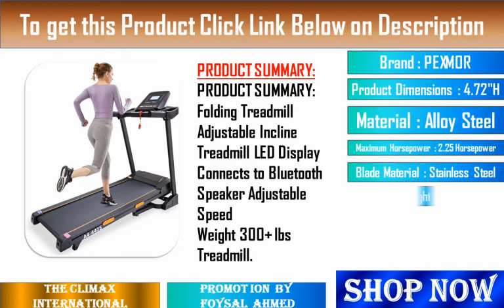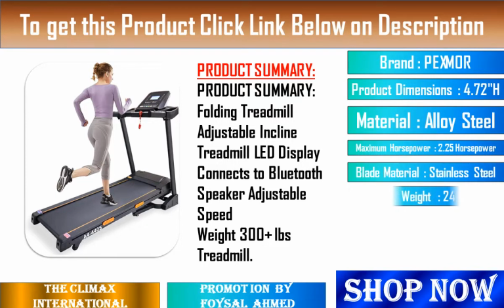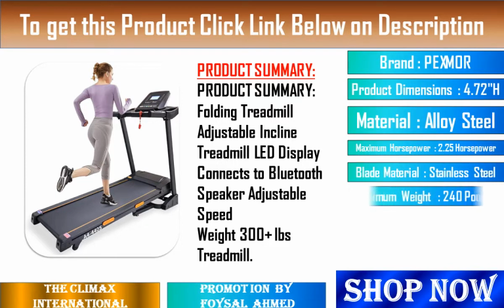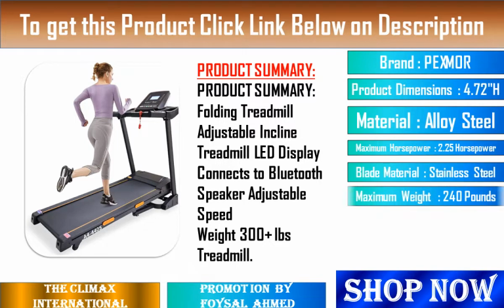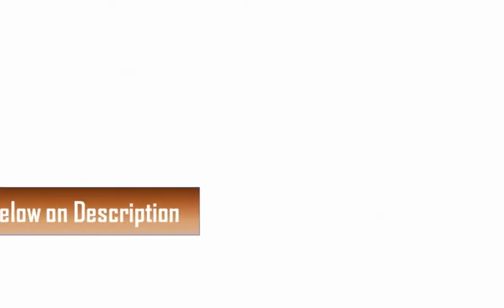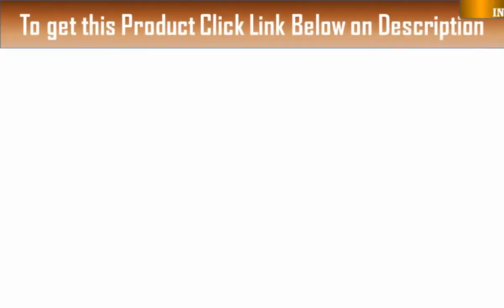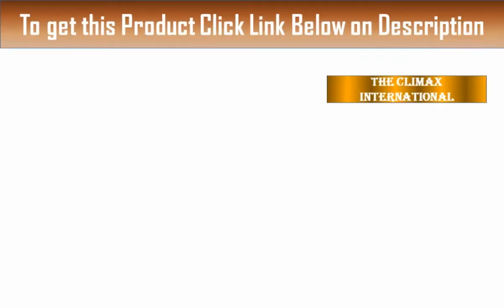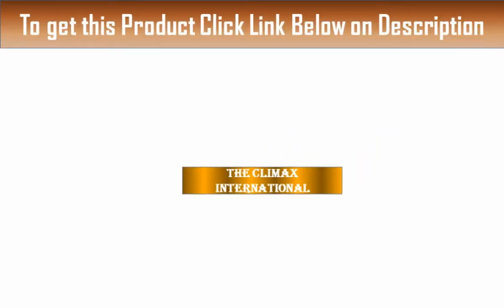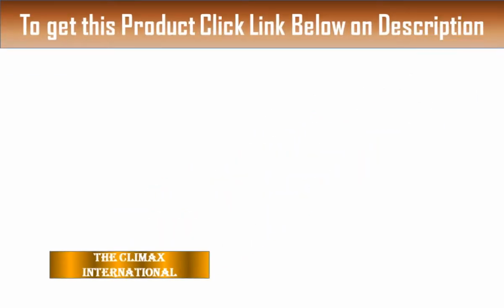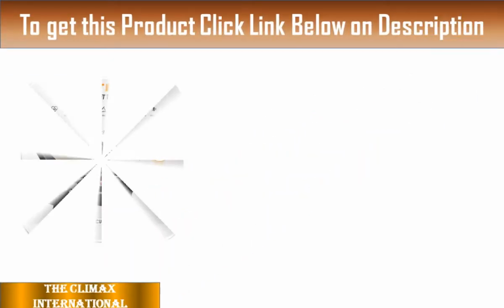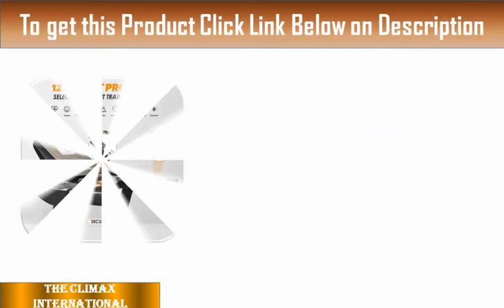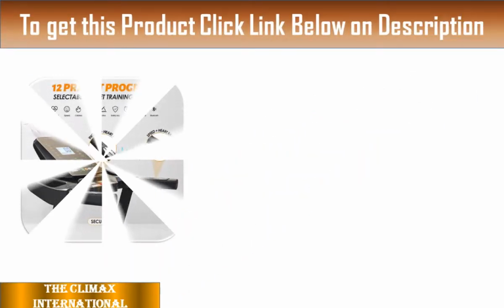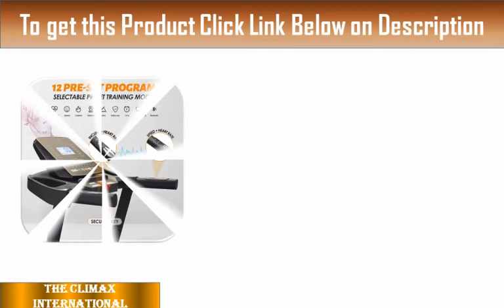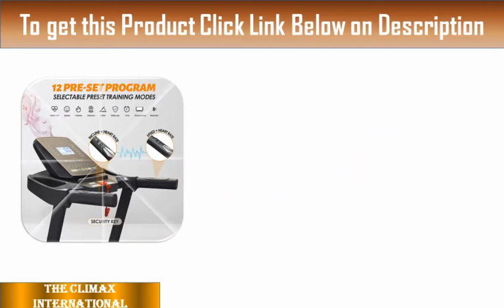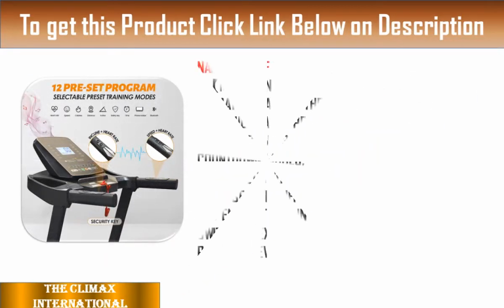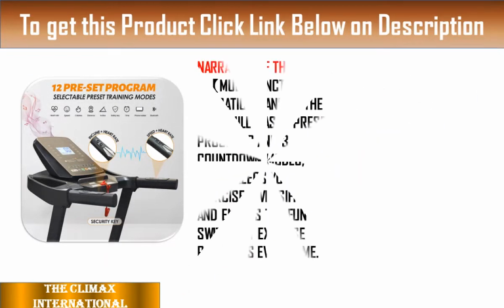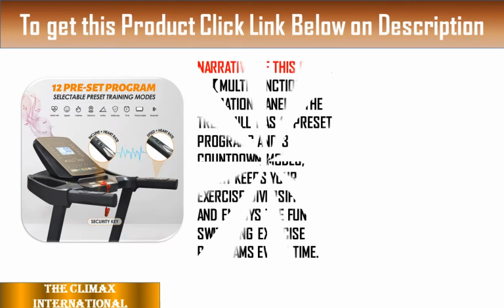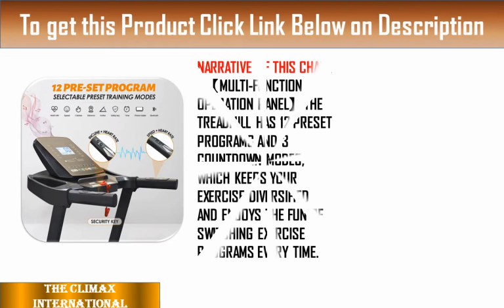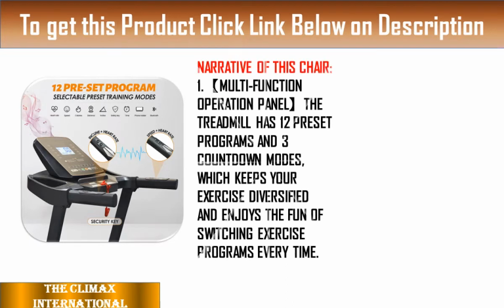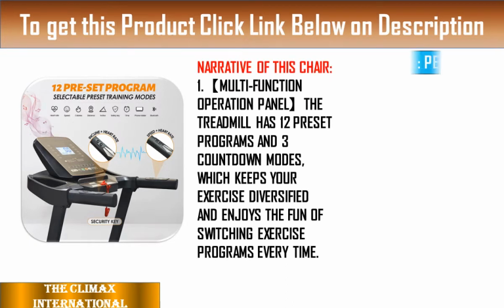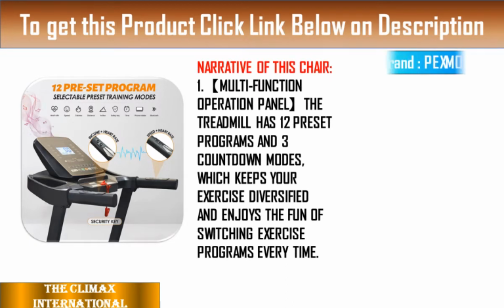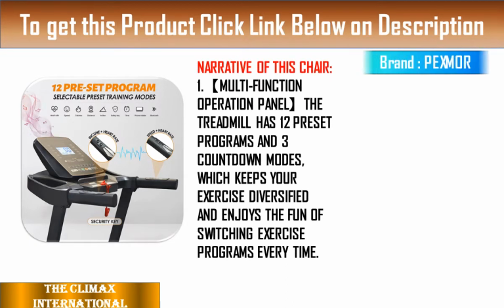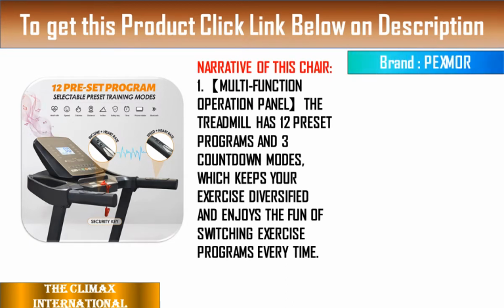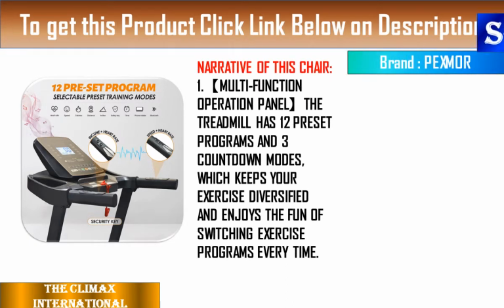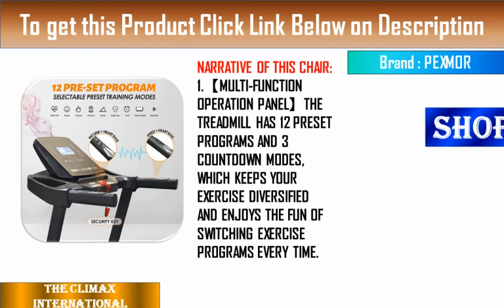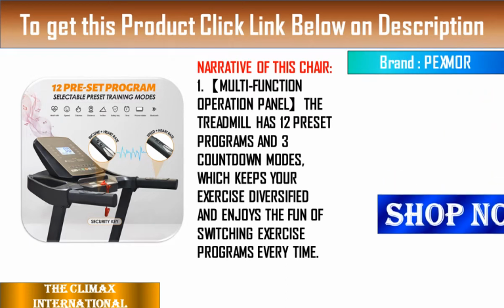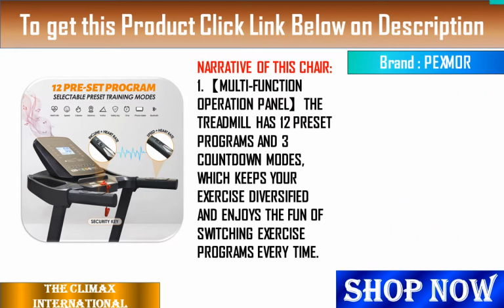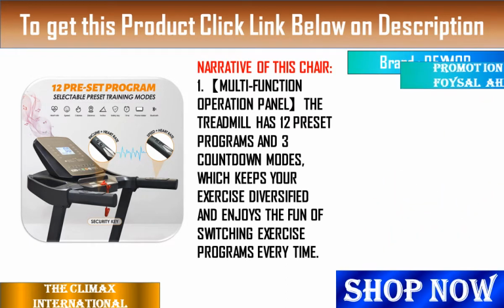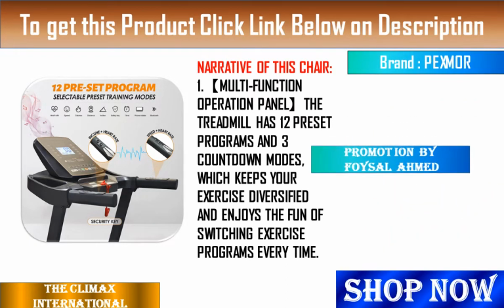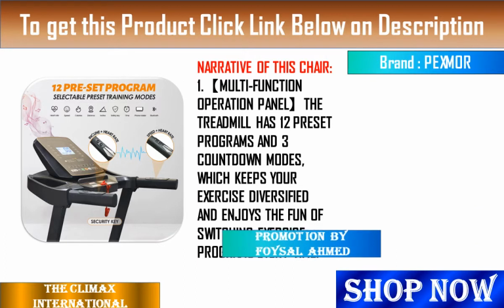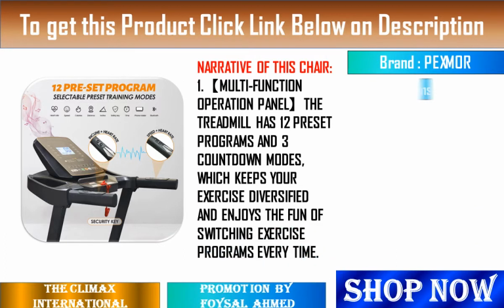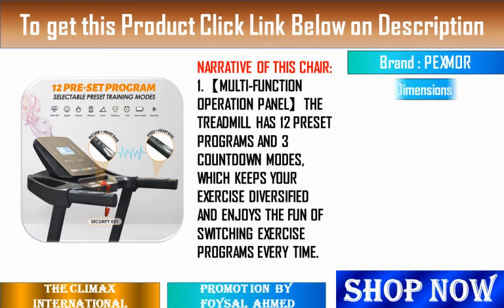2. Equipped with a 5-inch LED display, you can know the speed at any time, incline, time, distance, calories, and pulse to monitor your progress in real time.